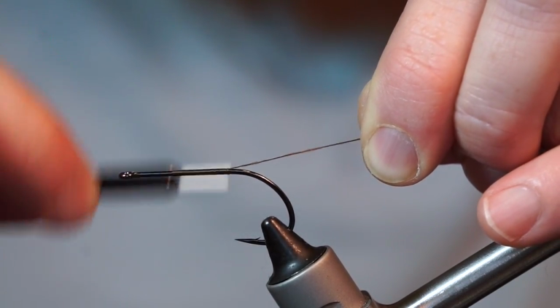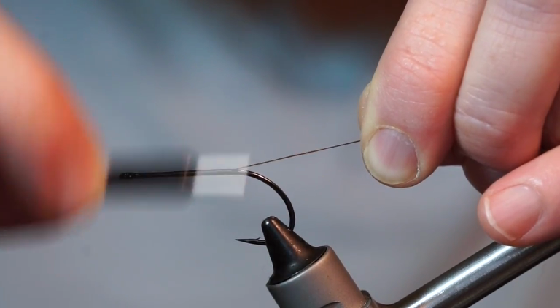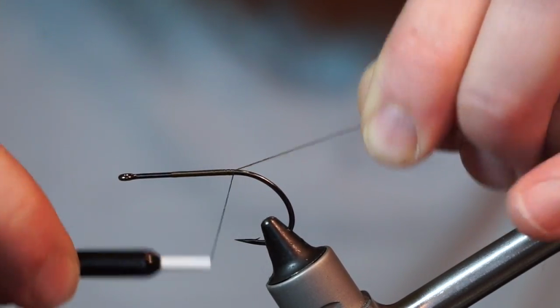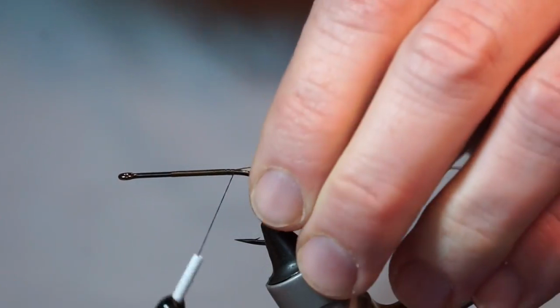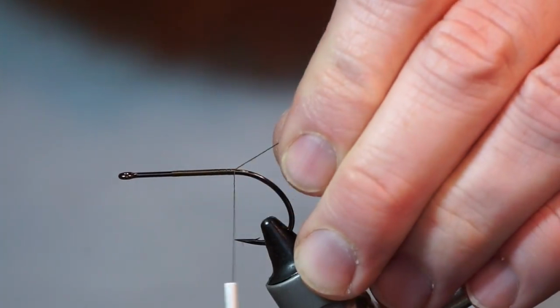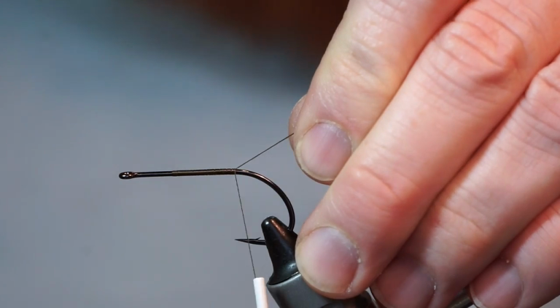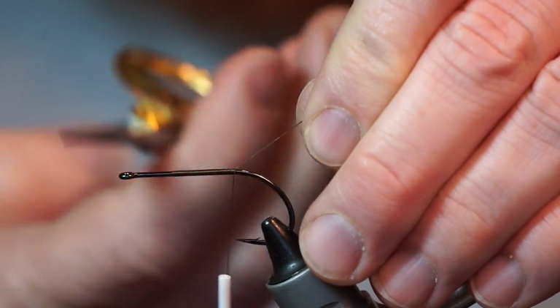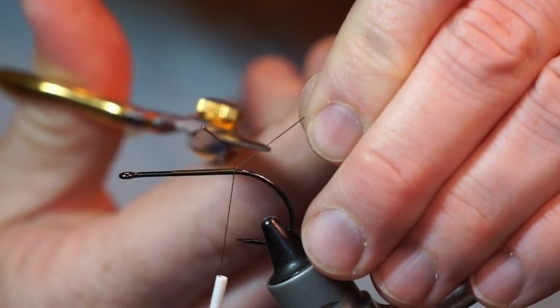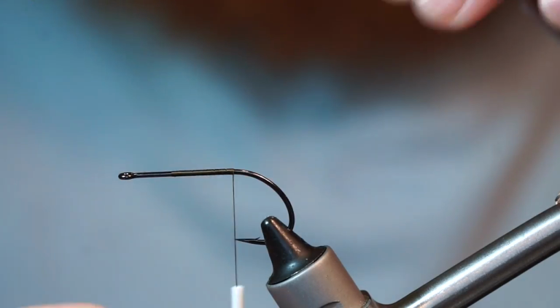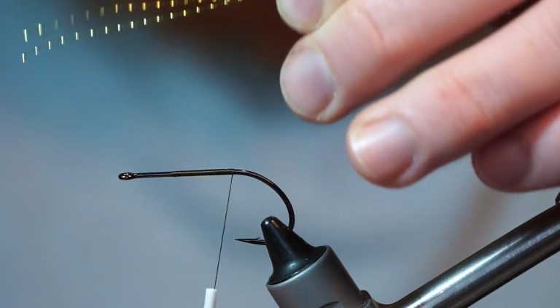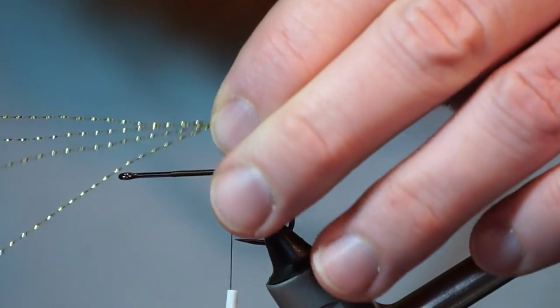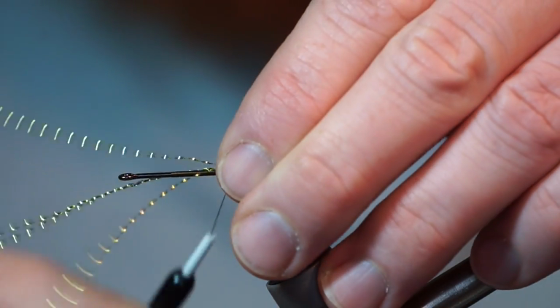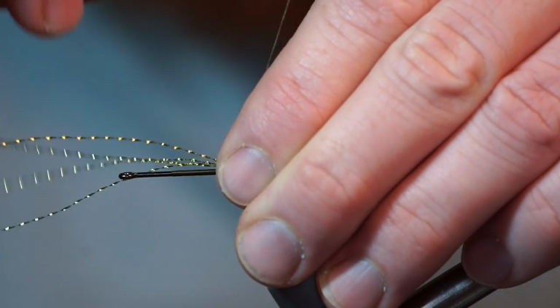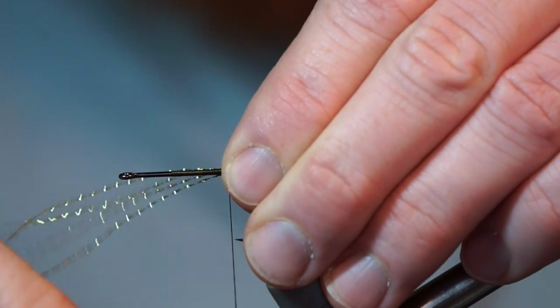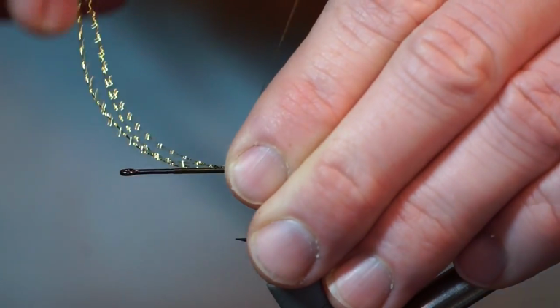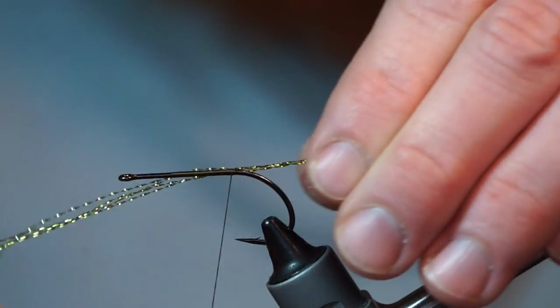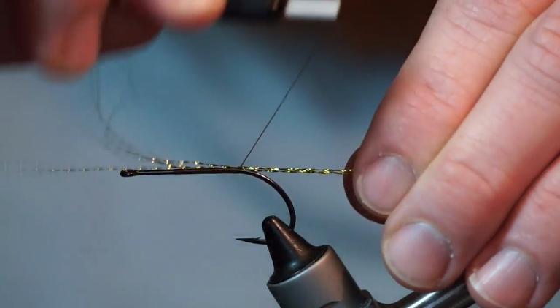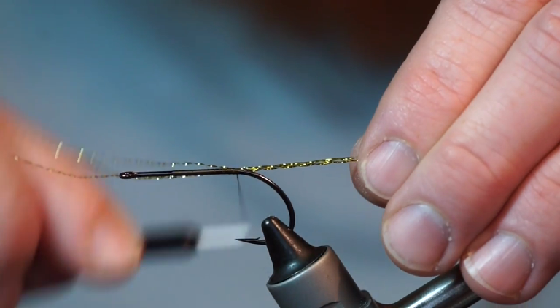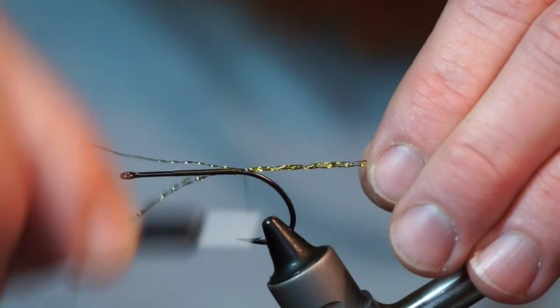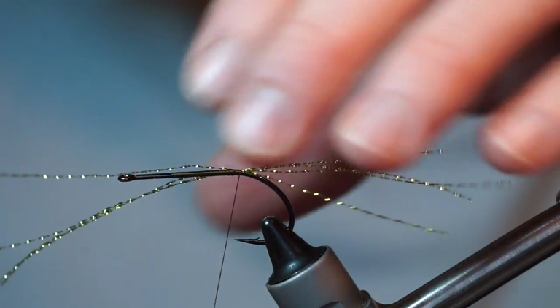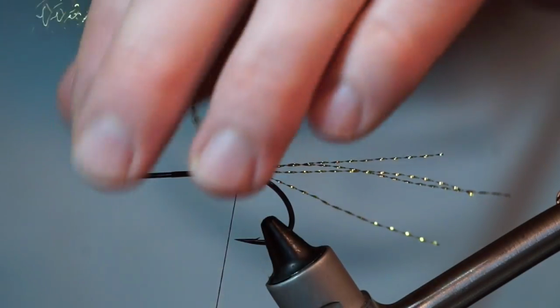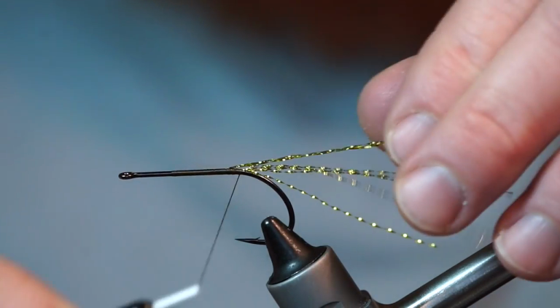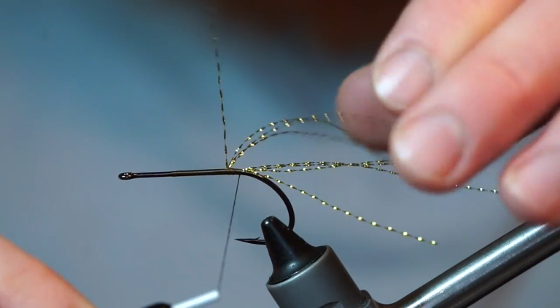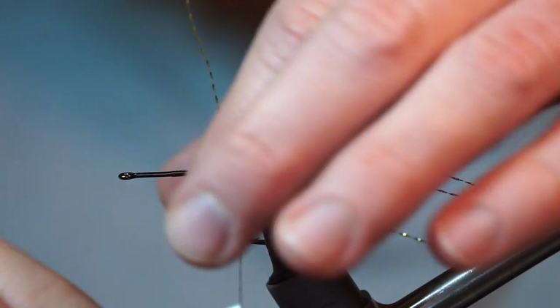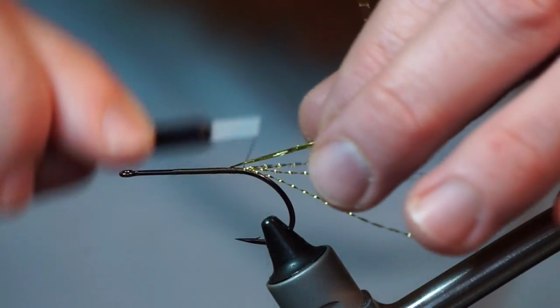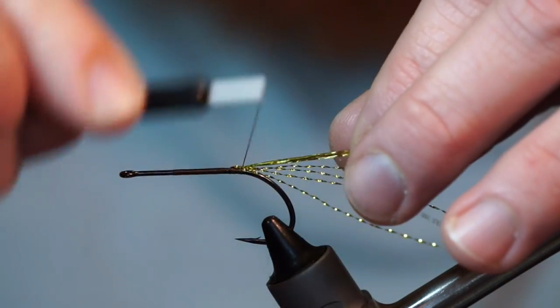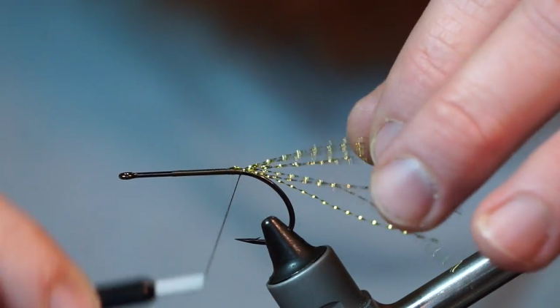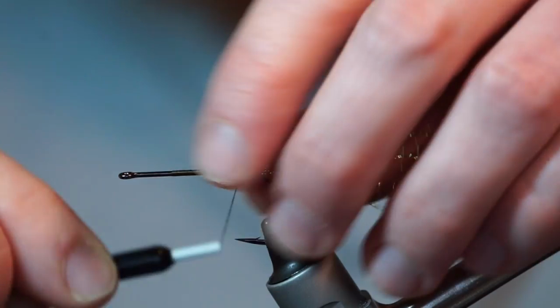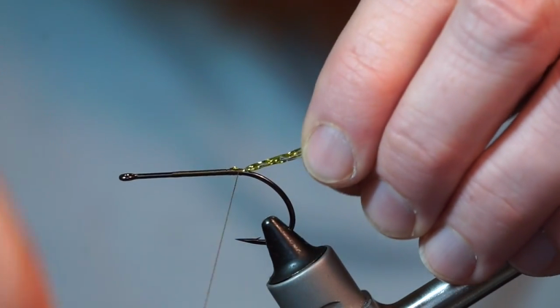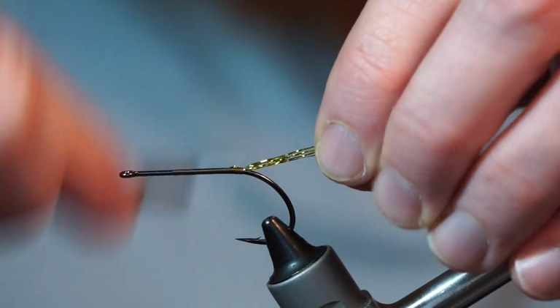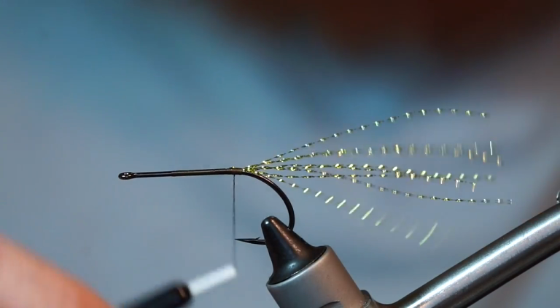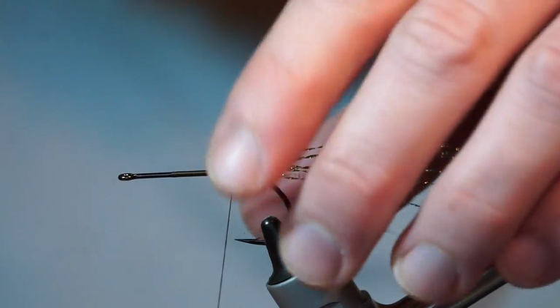Bring the thread back to the bend of the hook. Clip 2 strands of crystal flash and cut them in half to equal 4 strands. Tie them in the center of the bunch, then pull the forward strands rearward and tie those in as well.